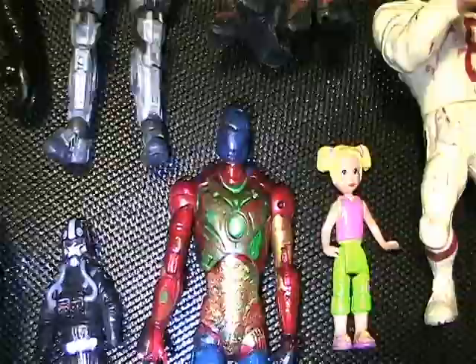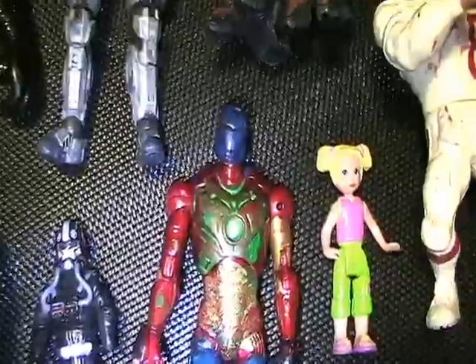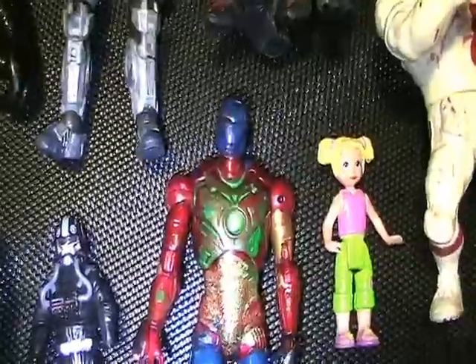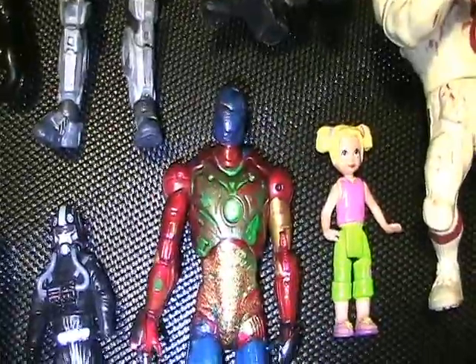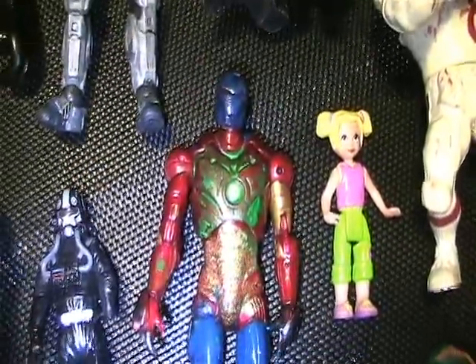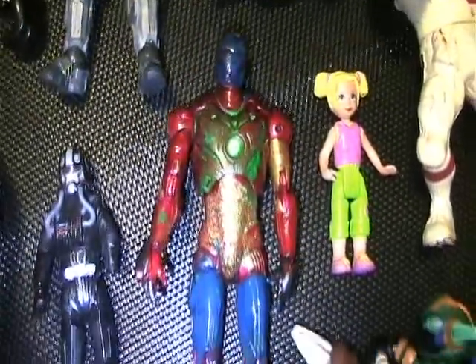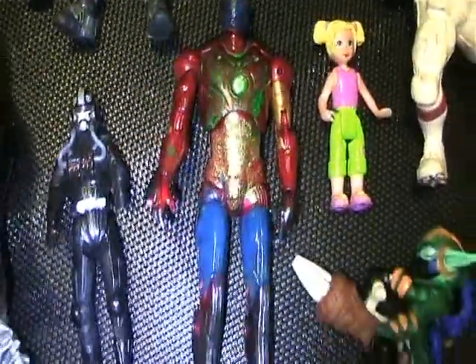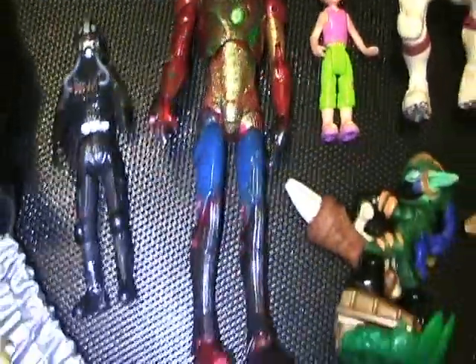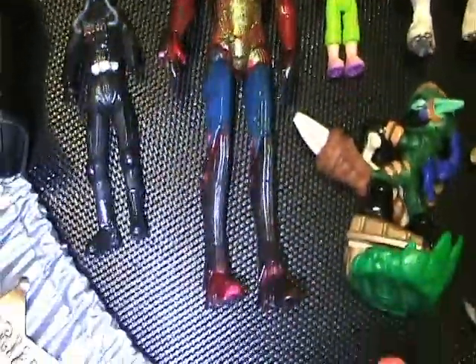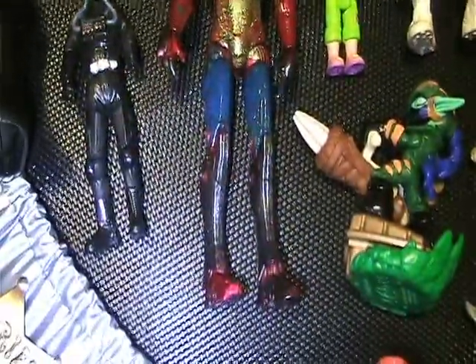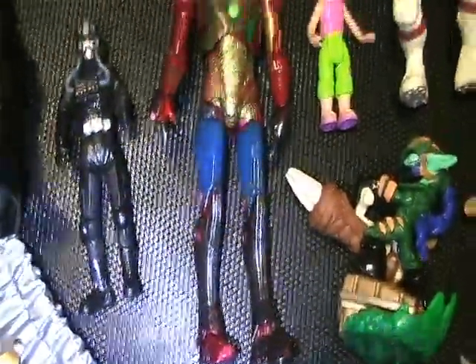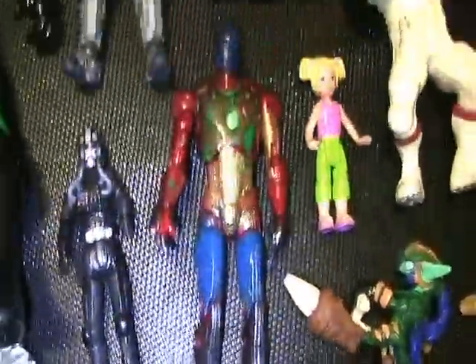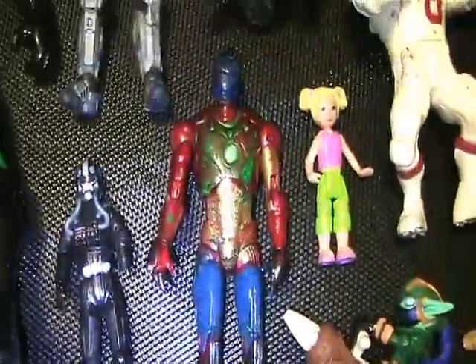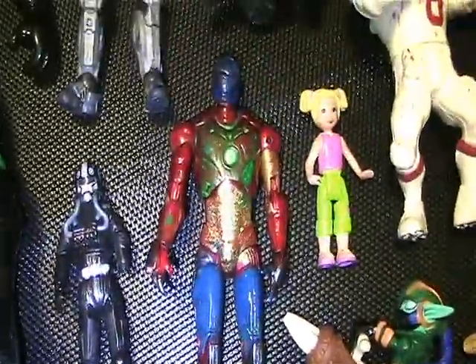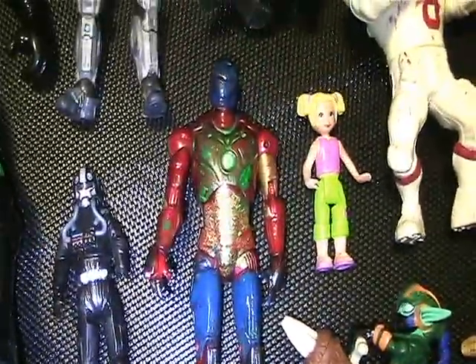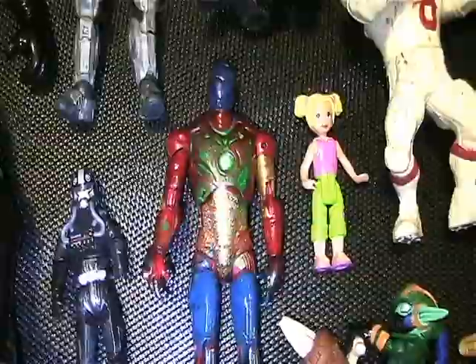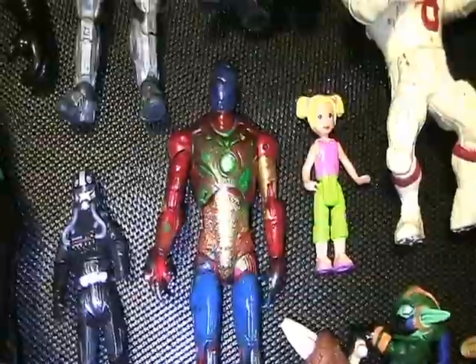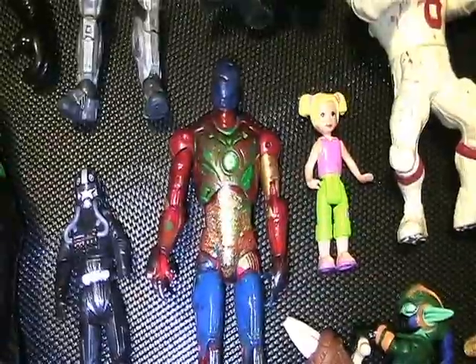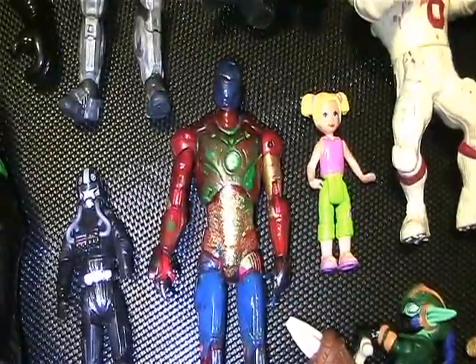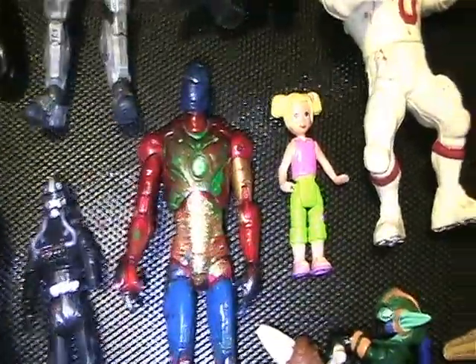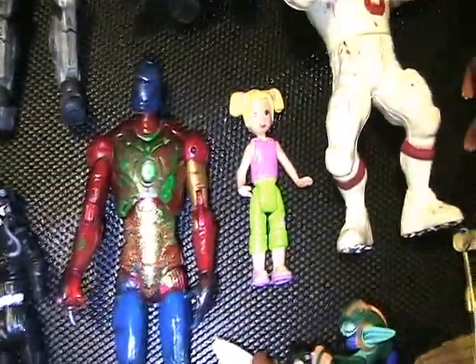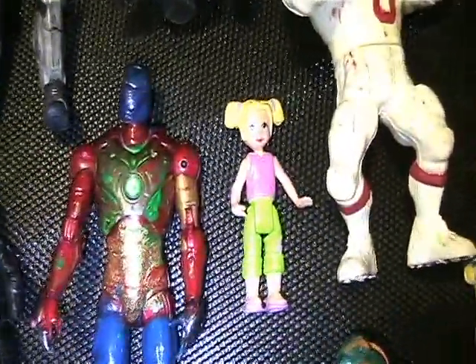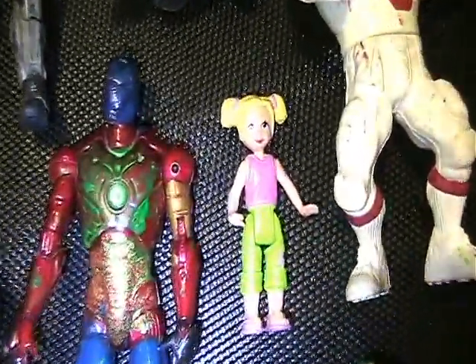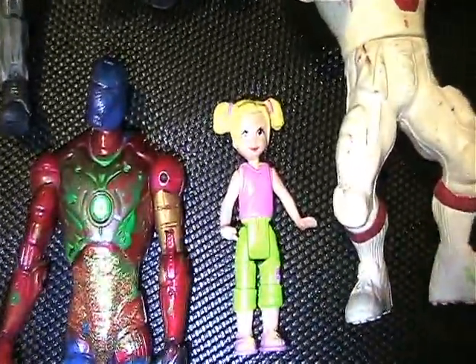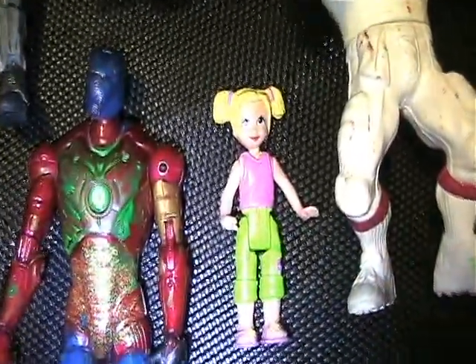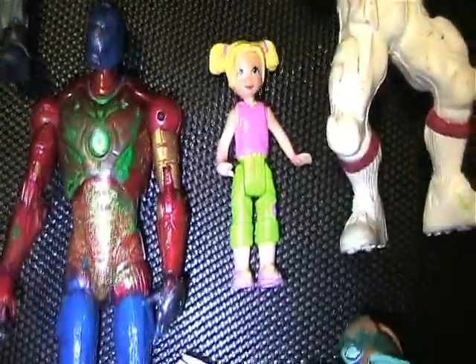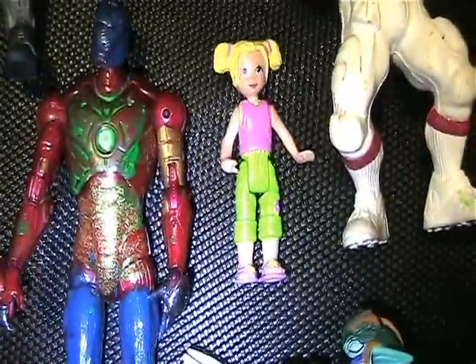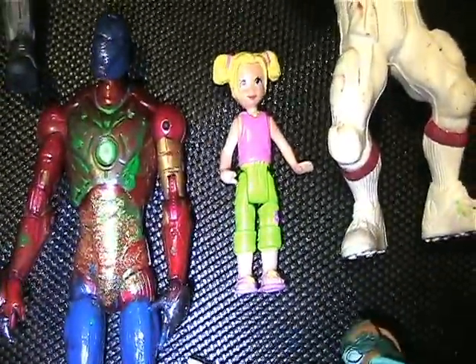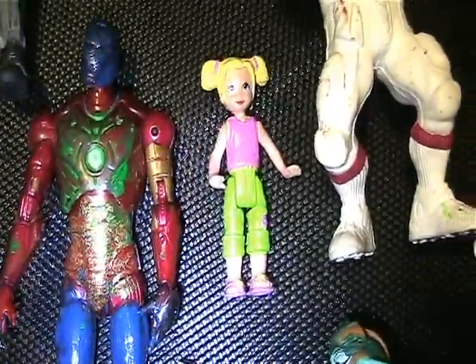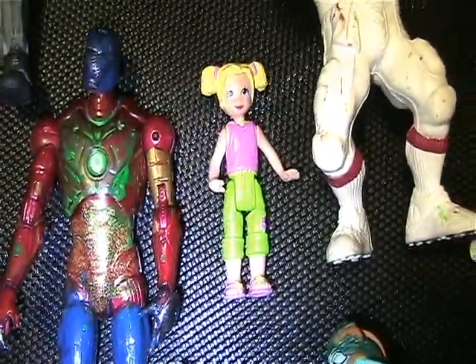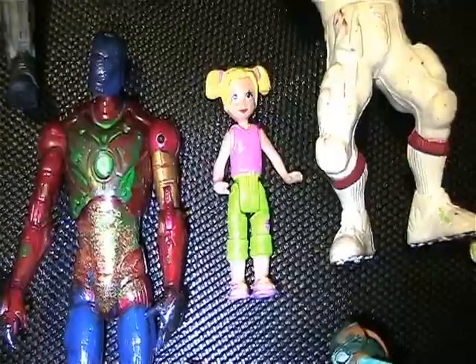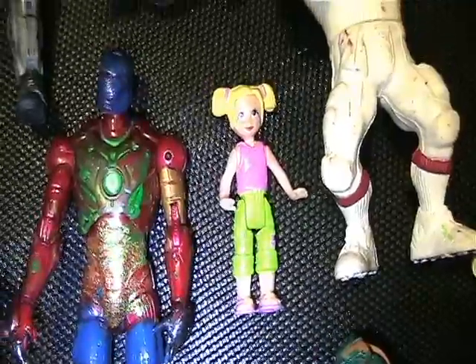I found this glittered, painted-up Iron Man figure. I figured I could use him for customs. There's also this little girl figure — I'm not sure where she's from.